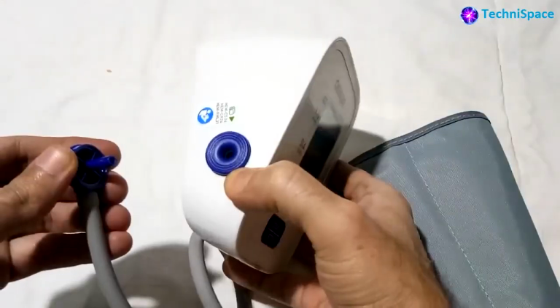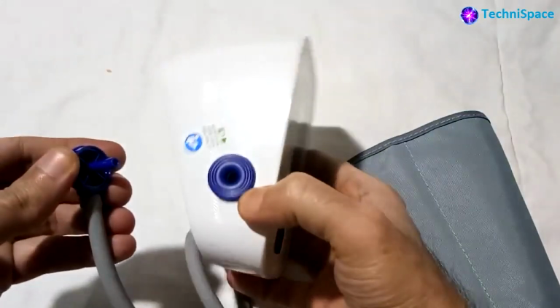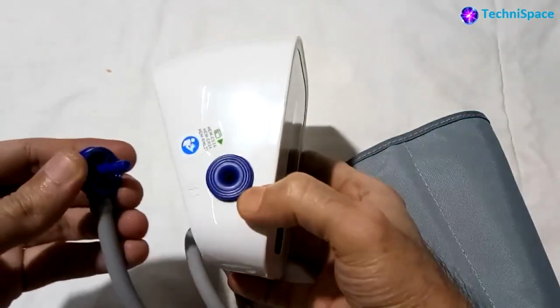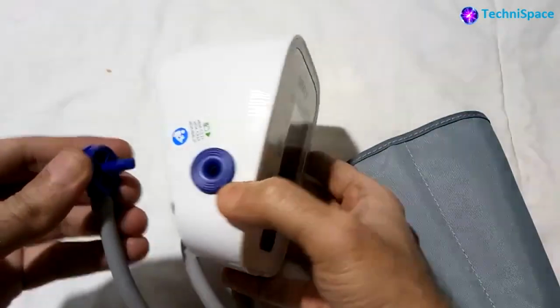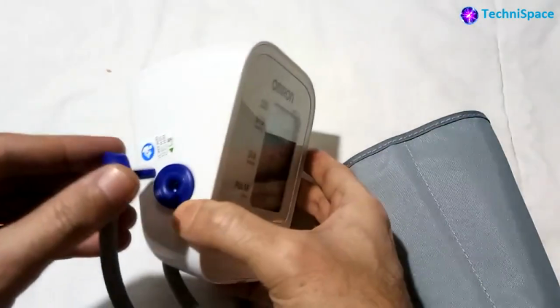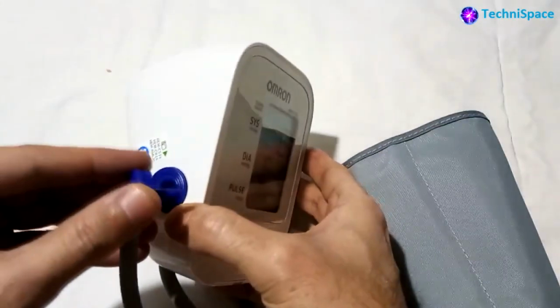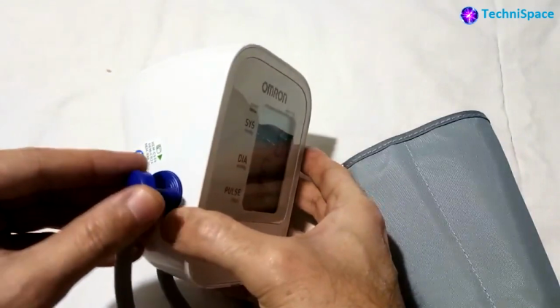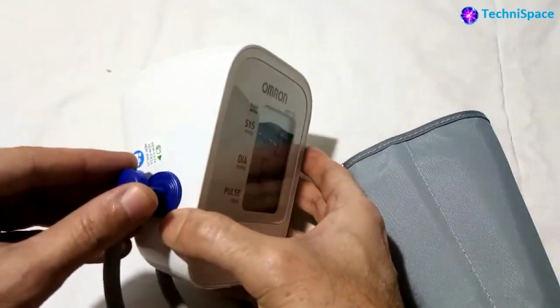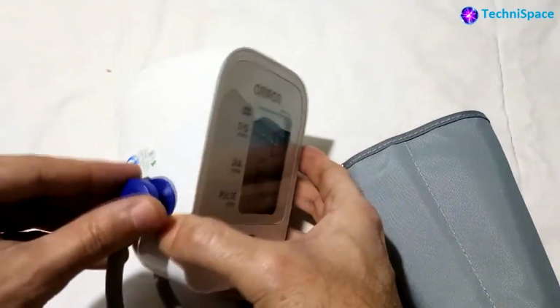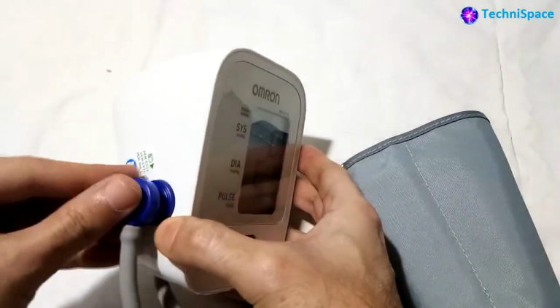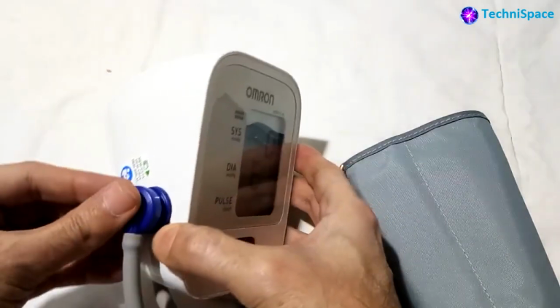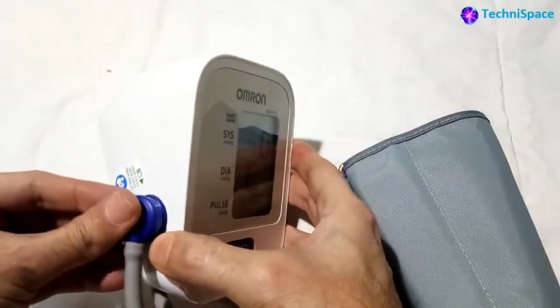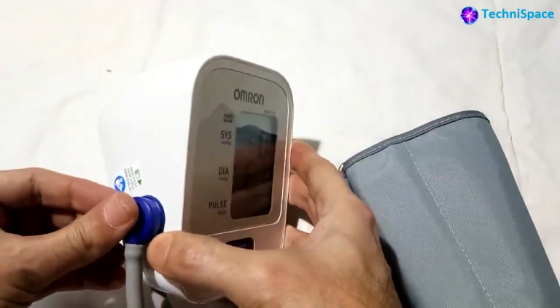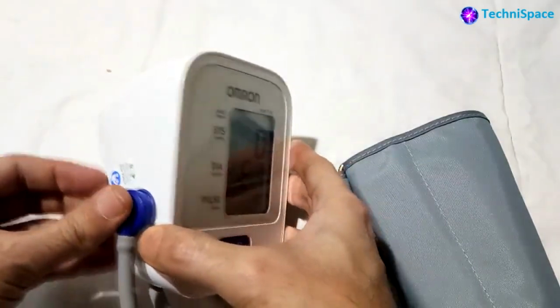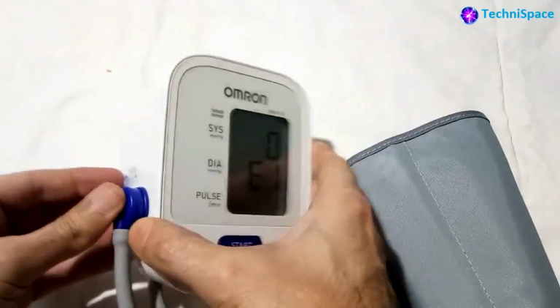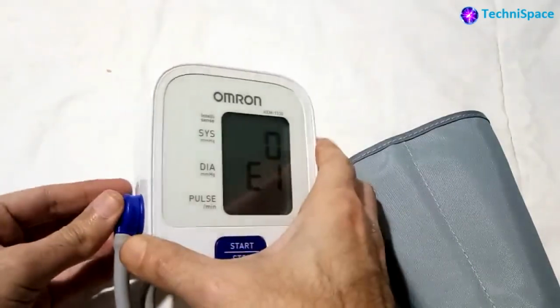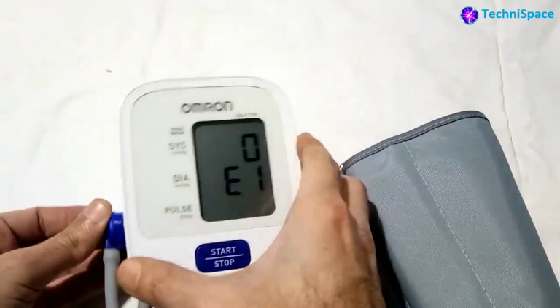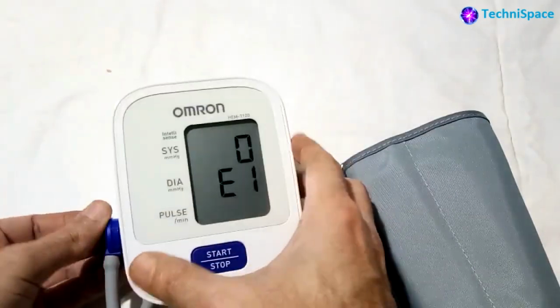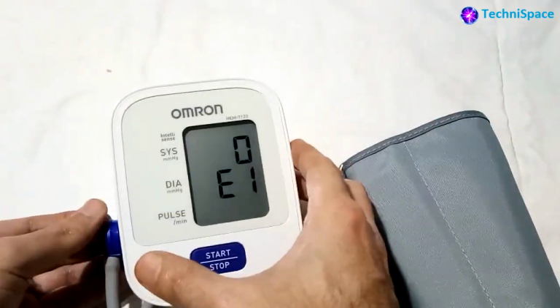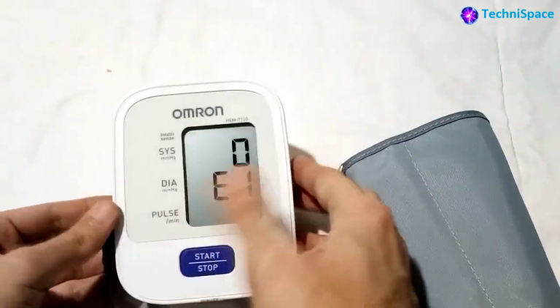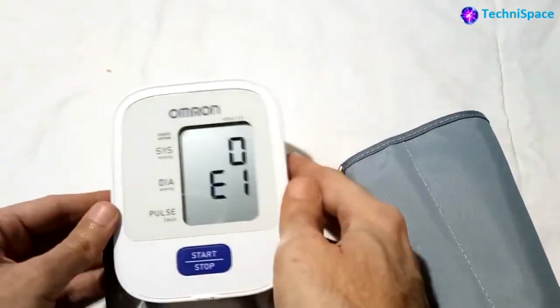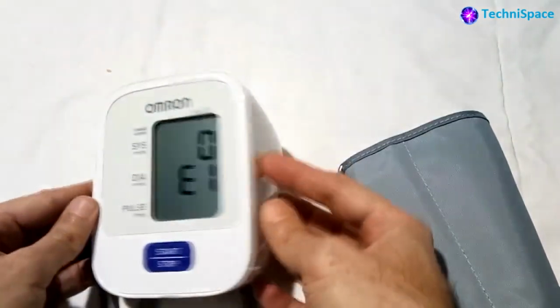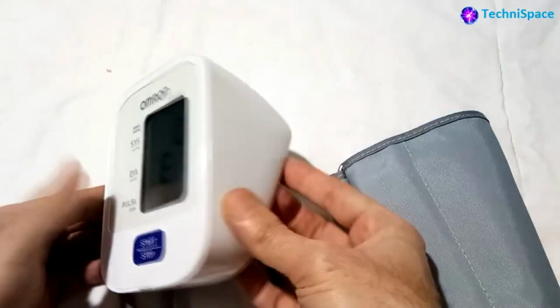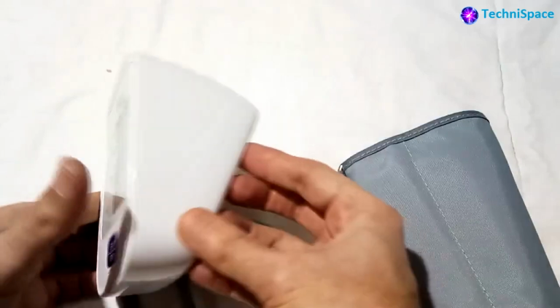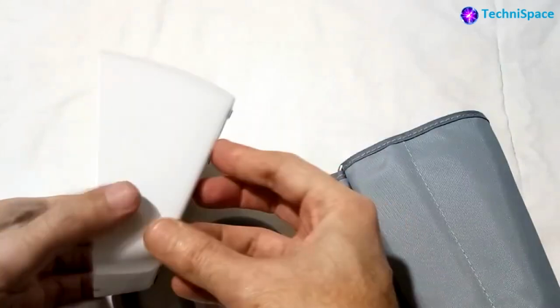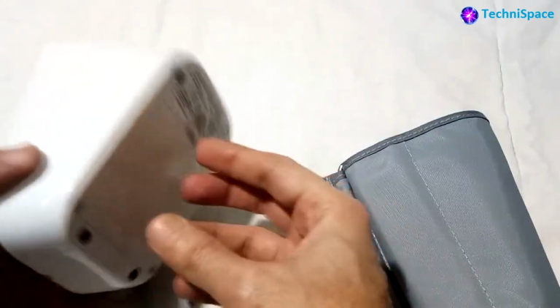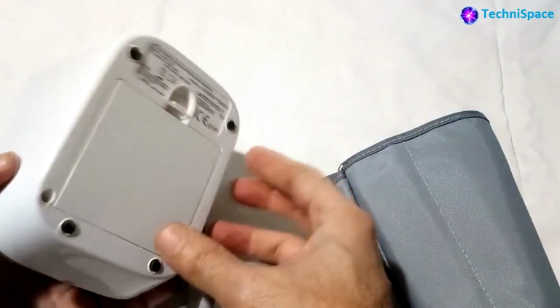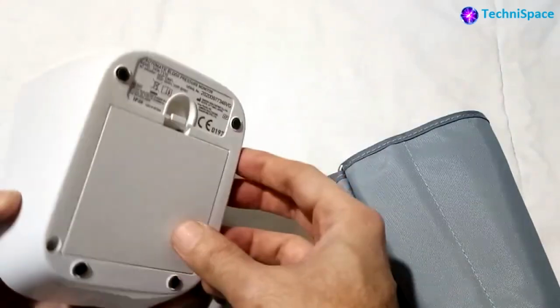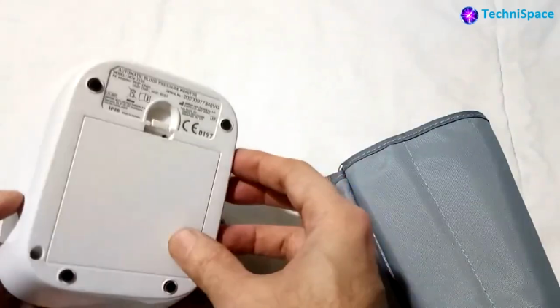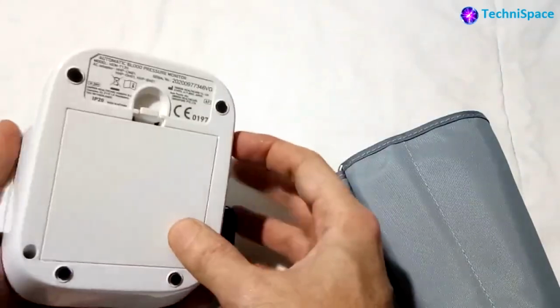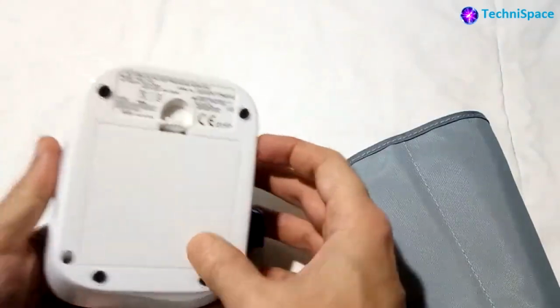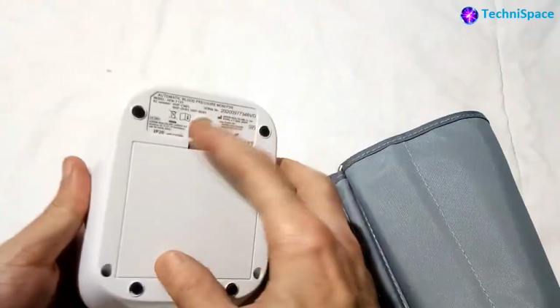The tube from the cuff will be plugged into the digital monitor. Apart from inserting the batteries as the power source, it can also be powered by an AC adapter as an optional accessory, using proper caution.